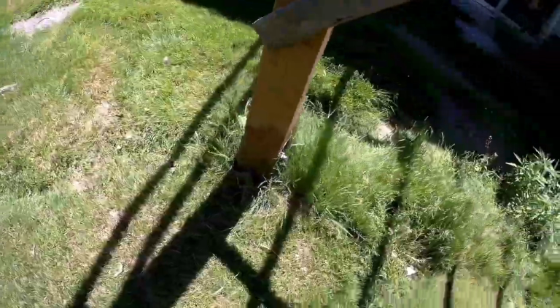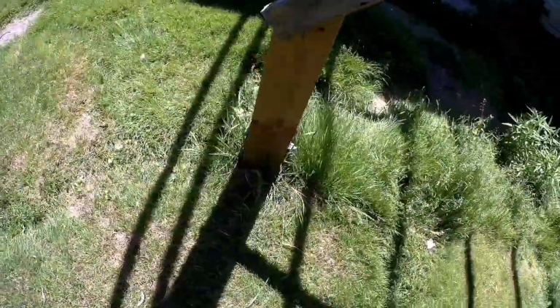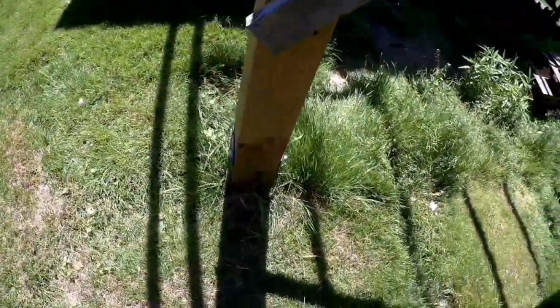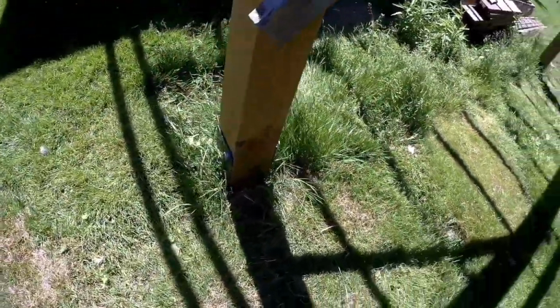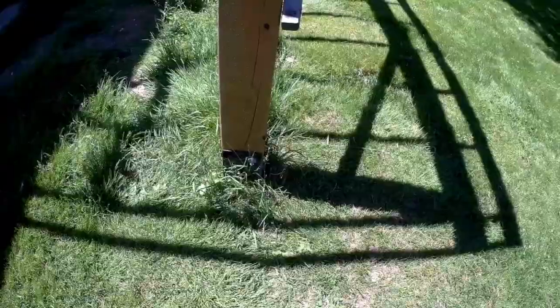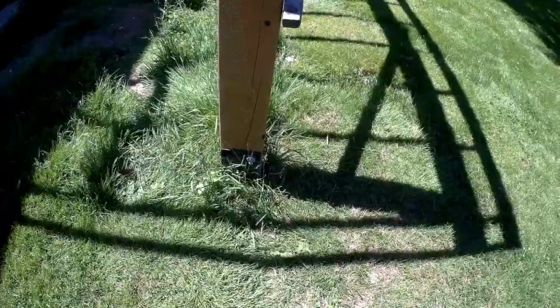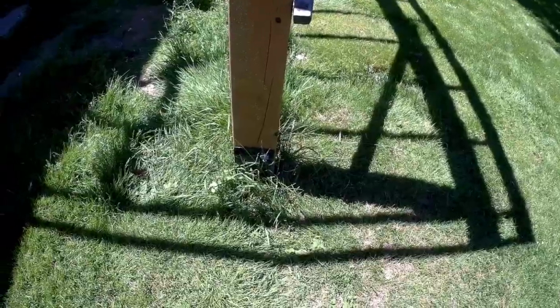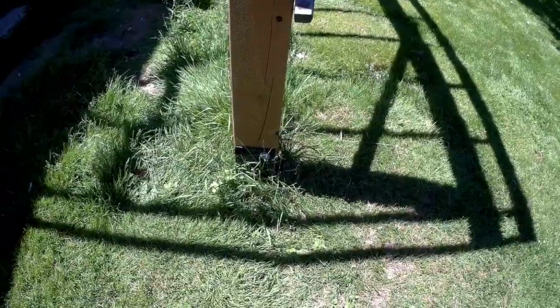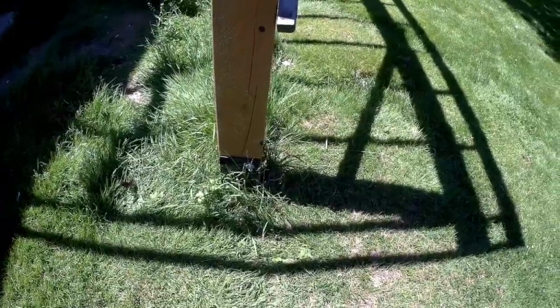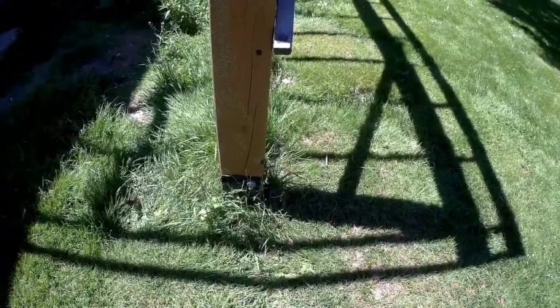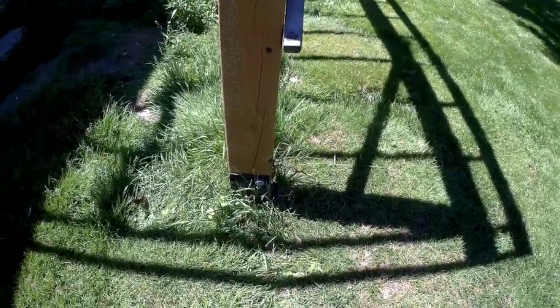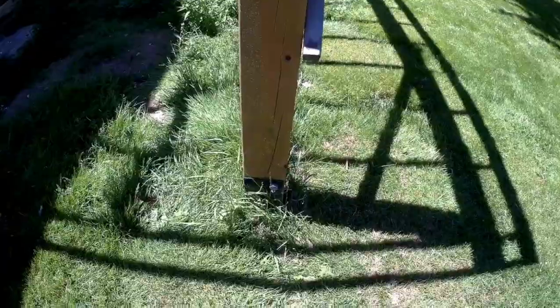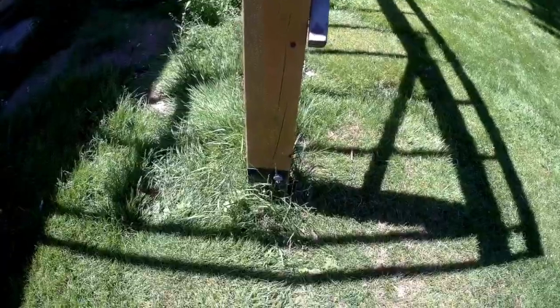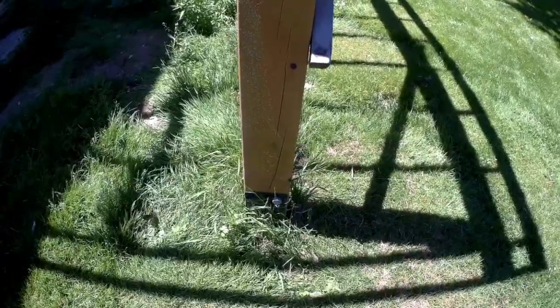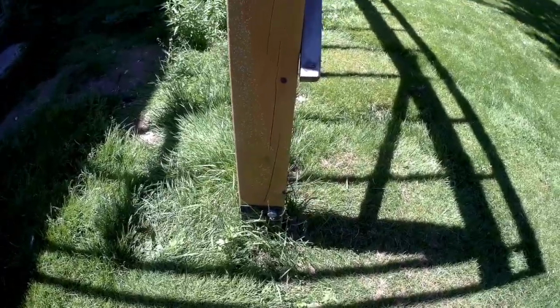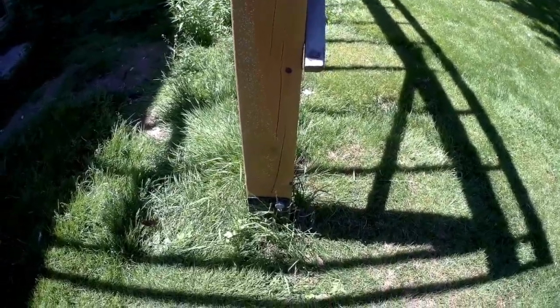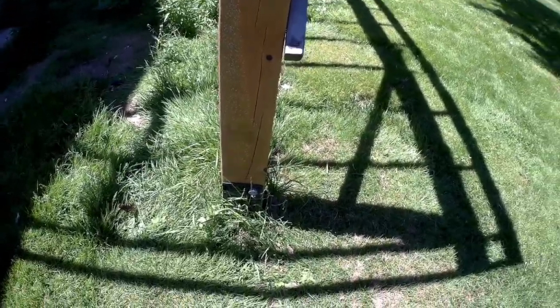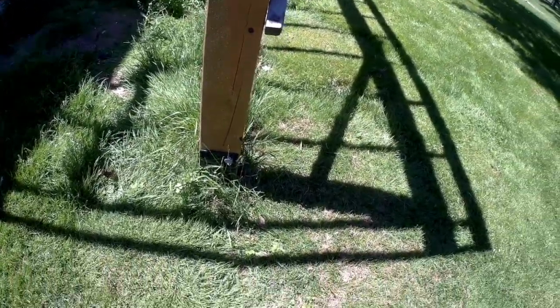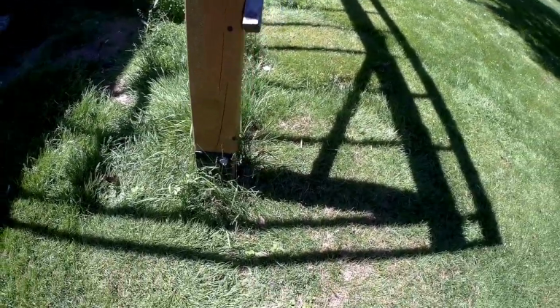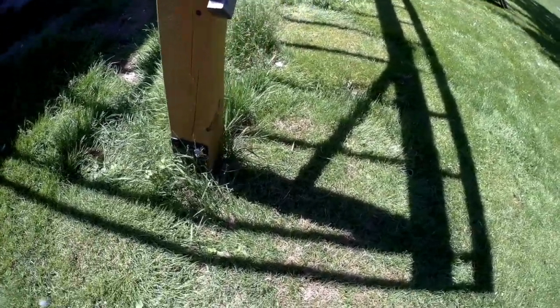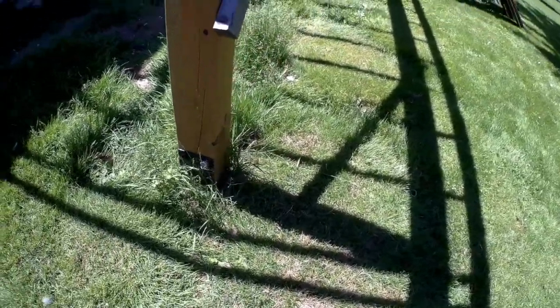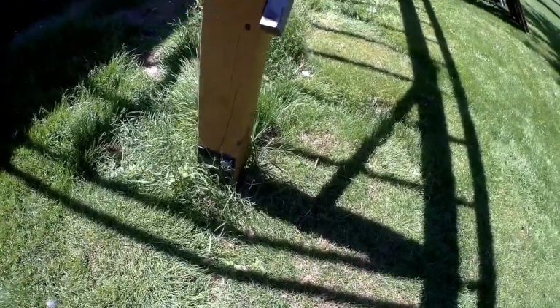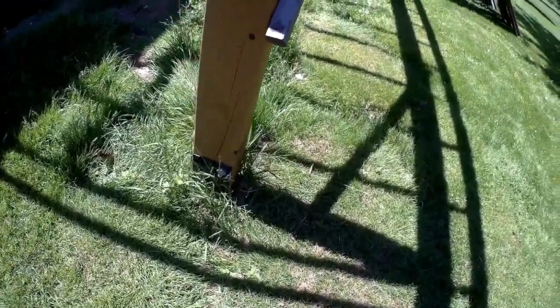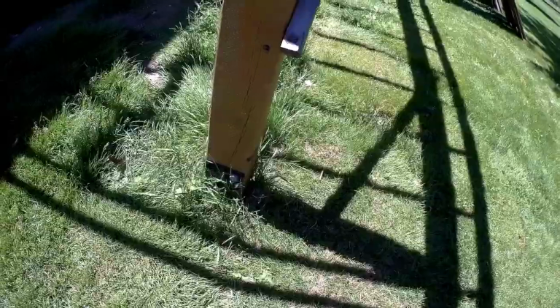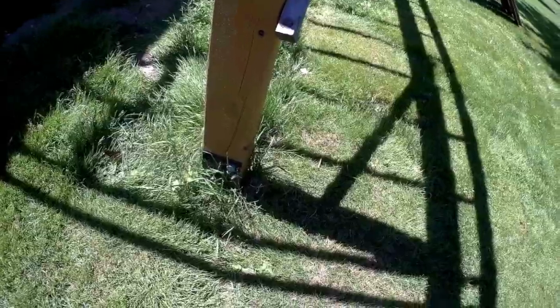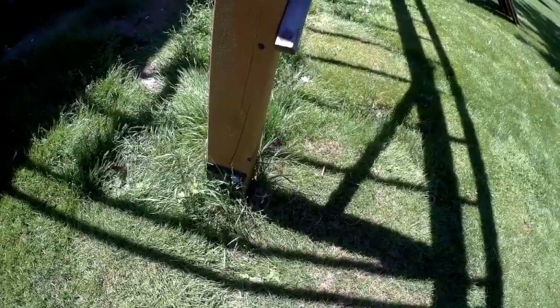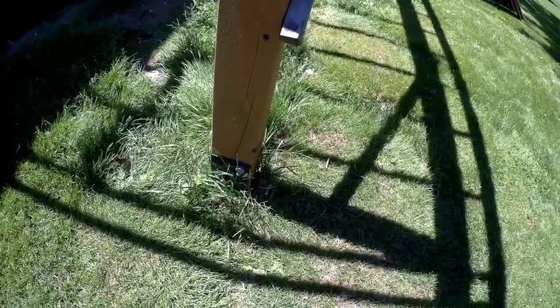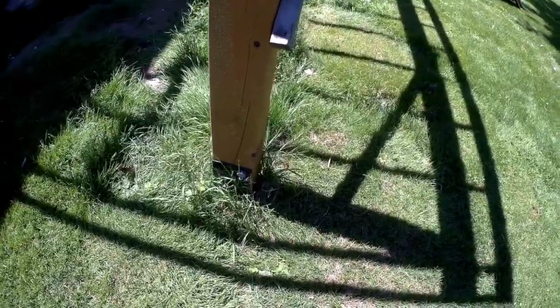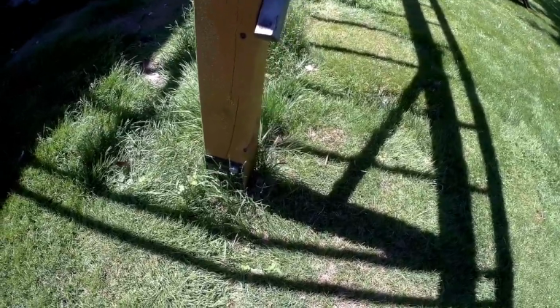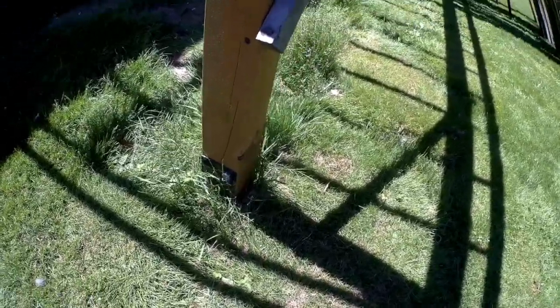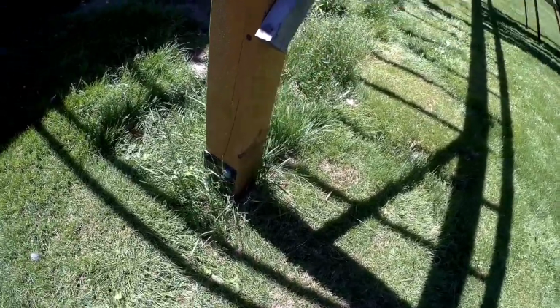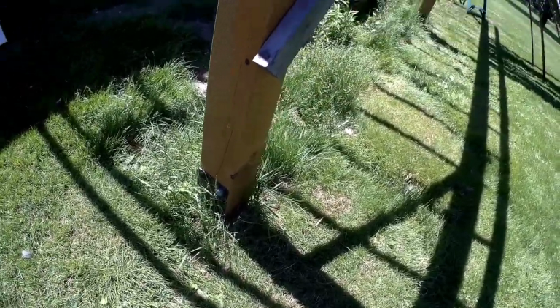I had a real problem with frost here. No matter what I used, it lifted the posts and heaved the deck. It was just a mess — very, very defeating. So I went ahead and tried these screws. Watch the first video I made — they're so easy to put in, it'll blow your mind.